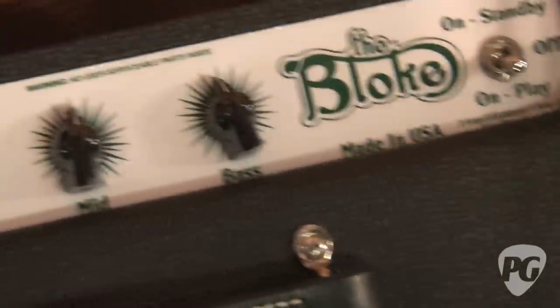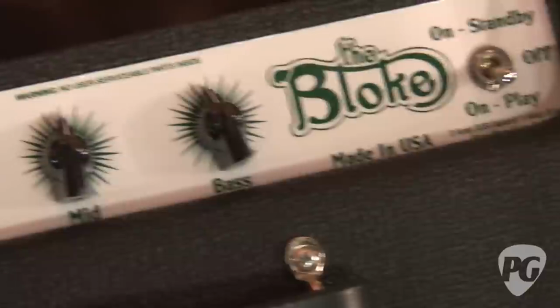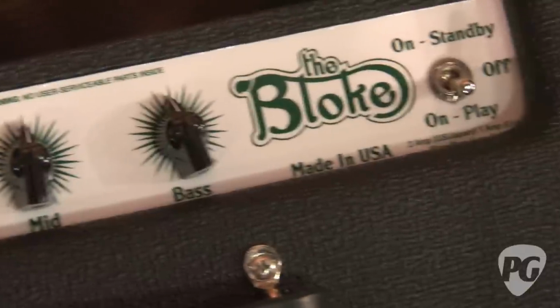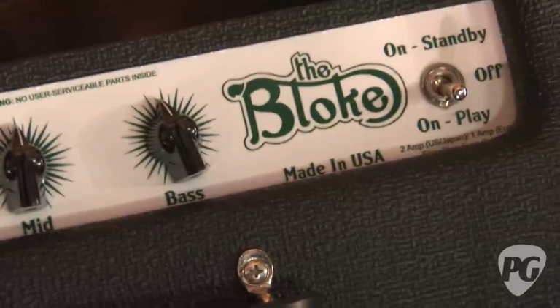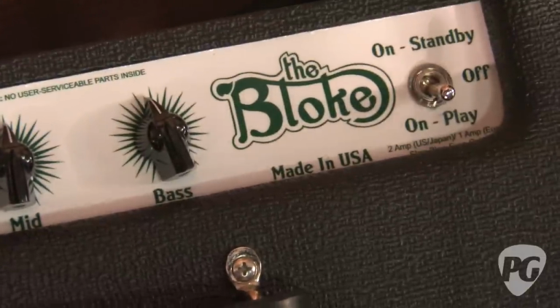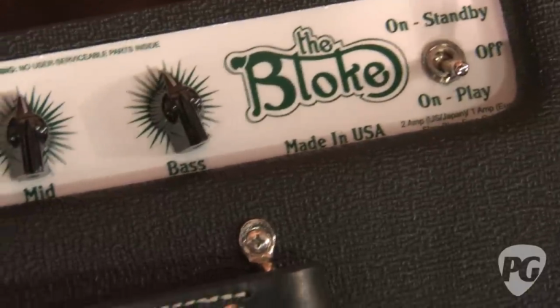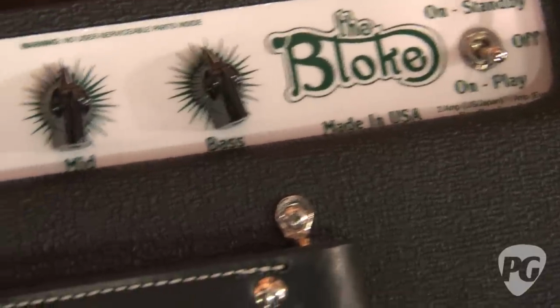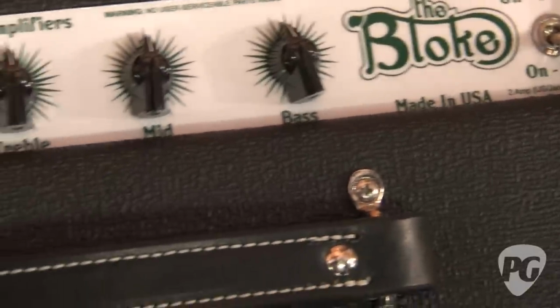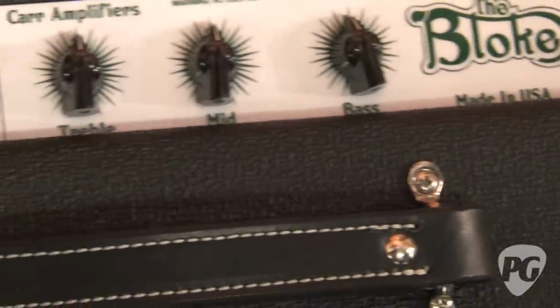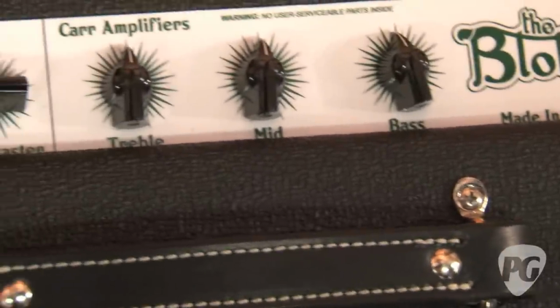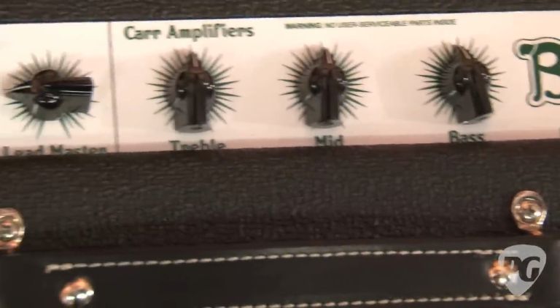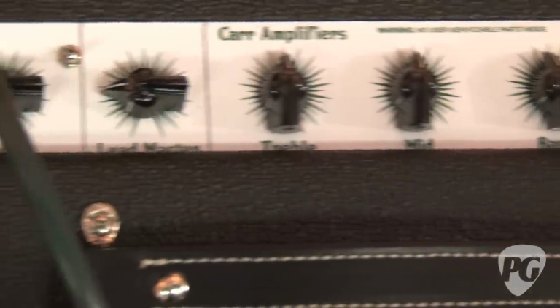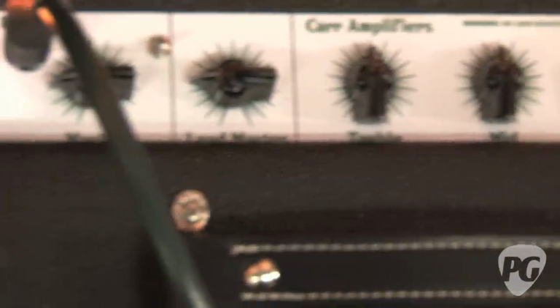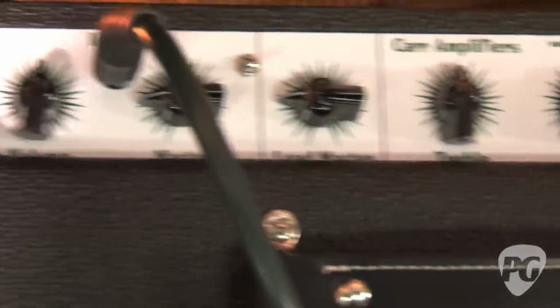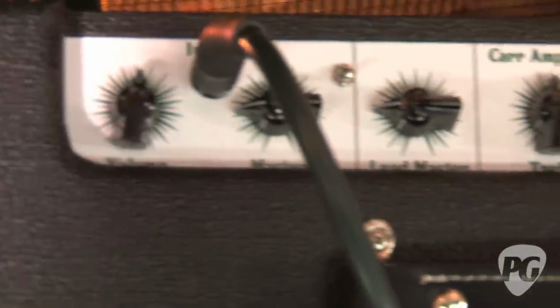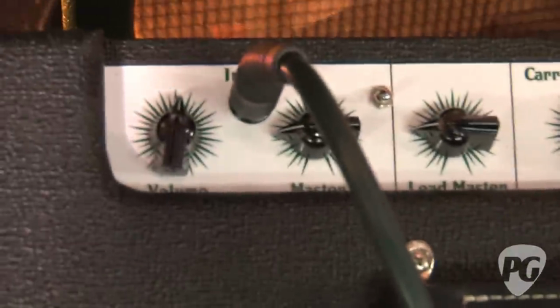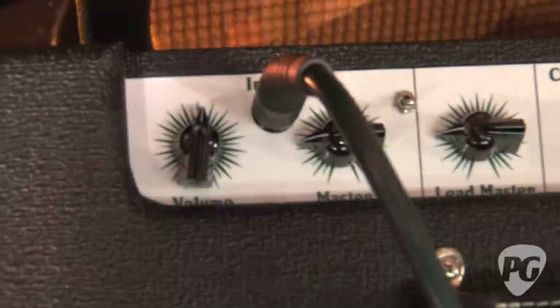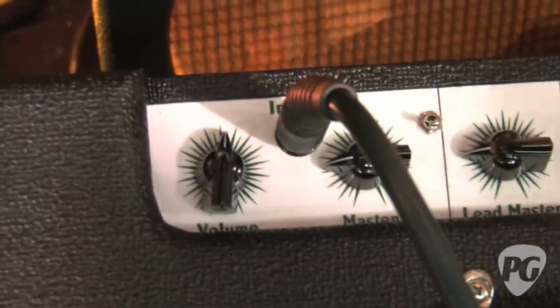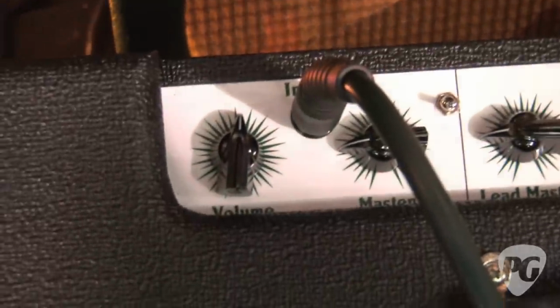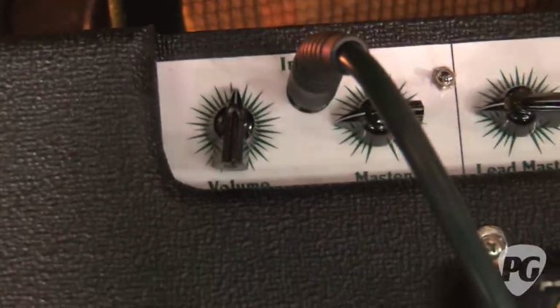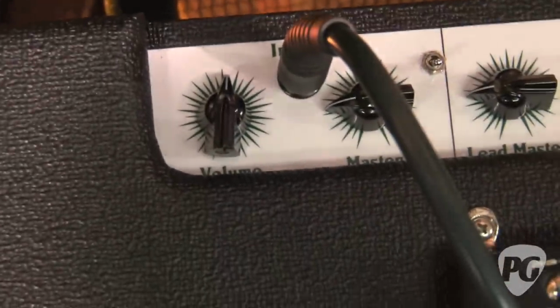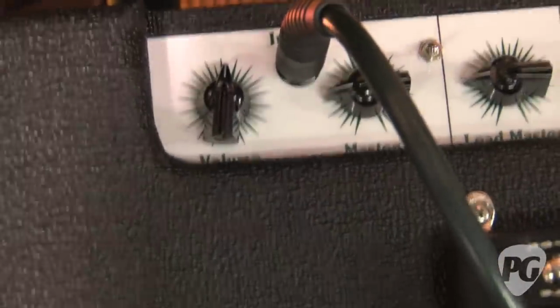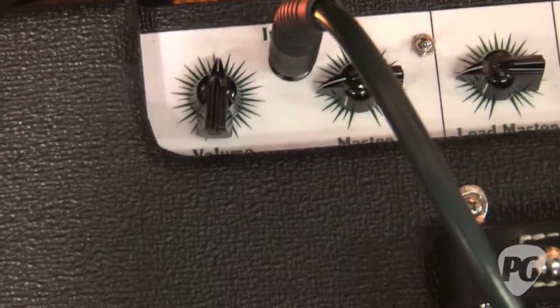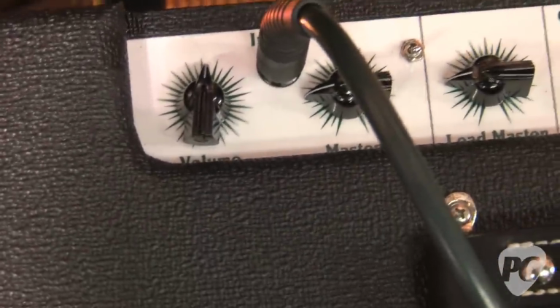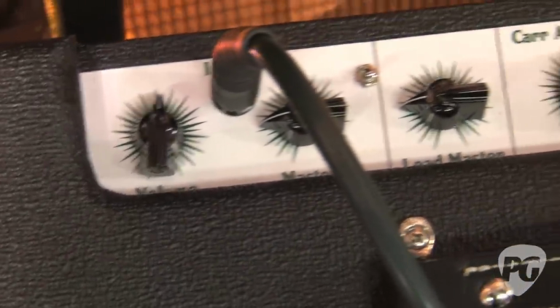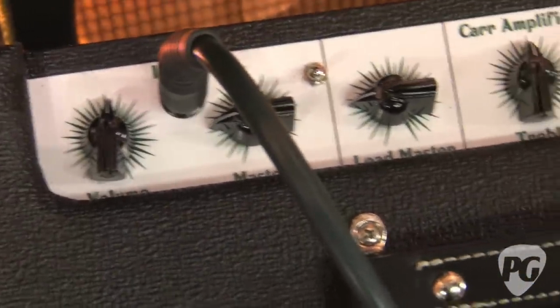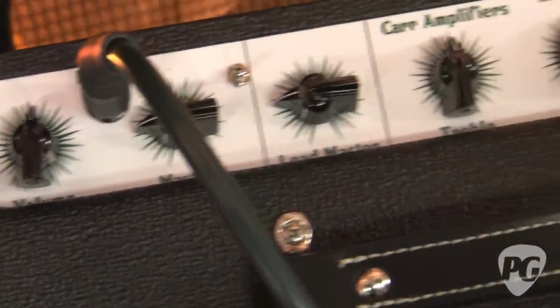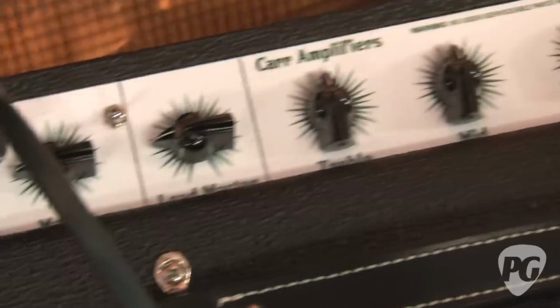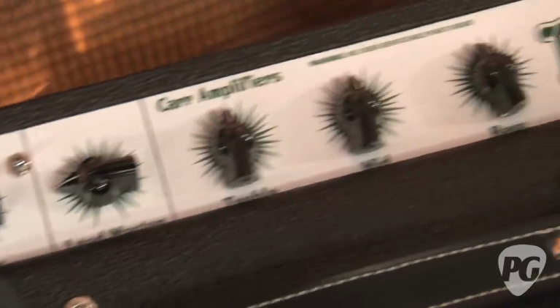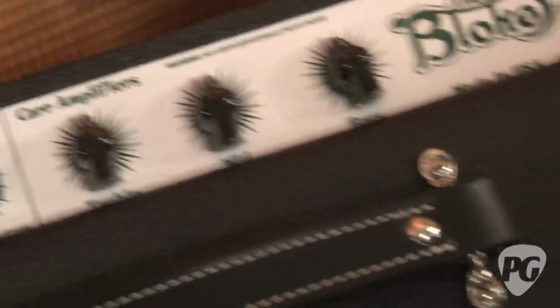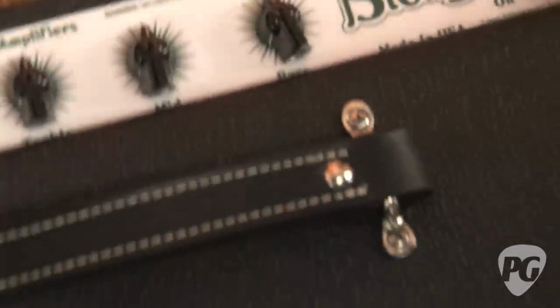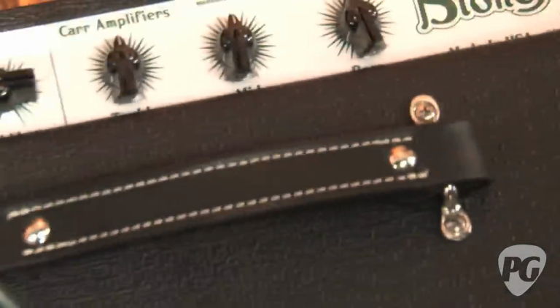It's tuned very low for a driving and thumping sound.